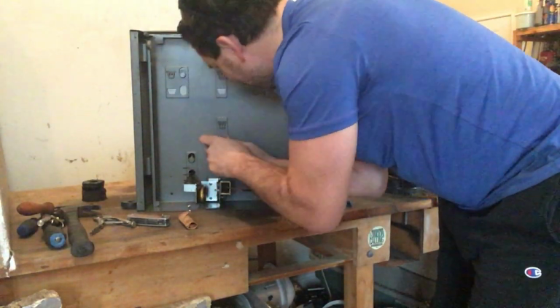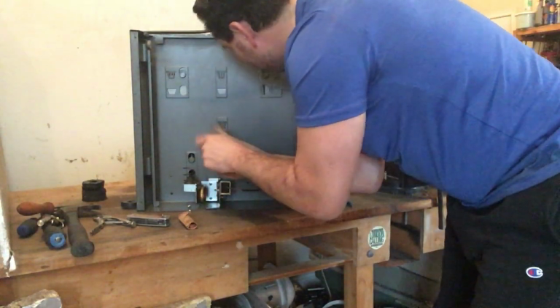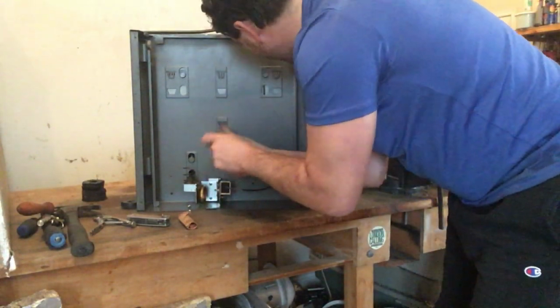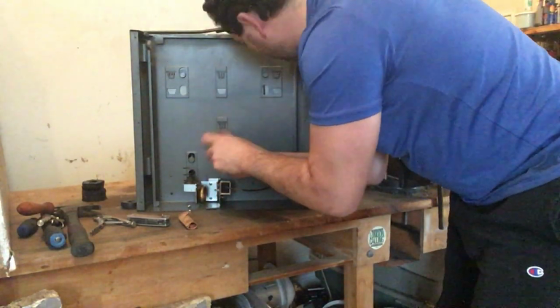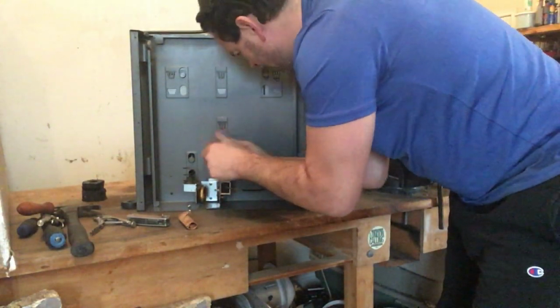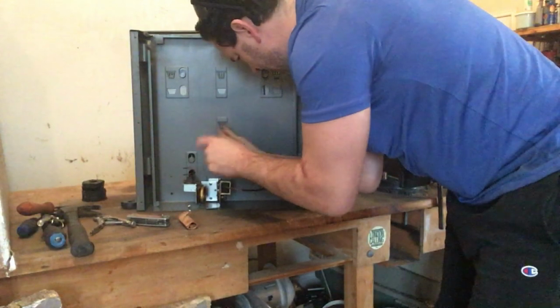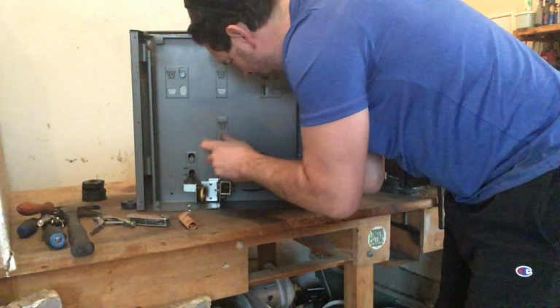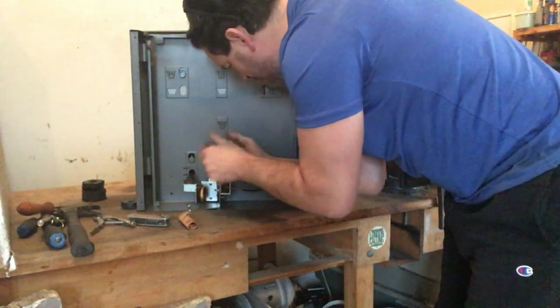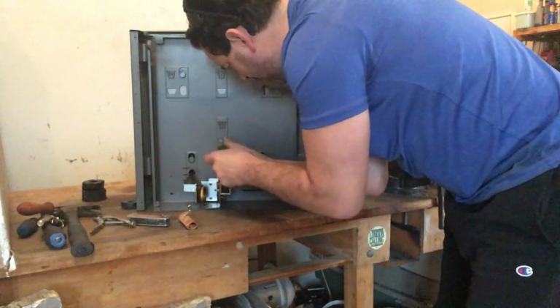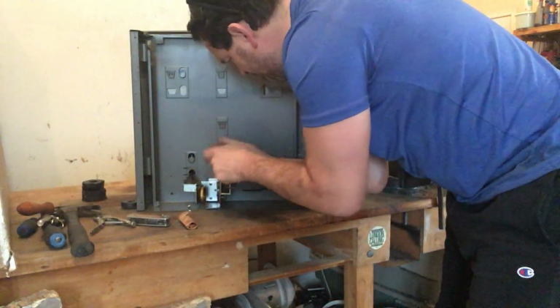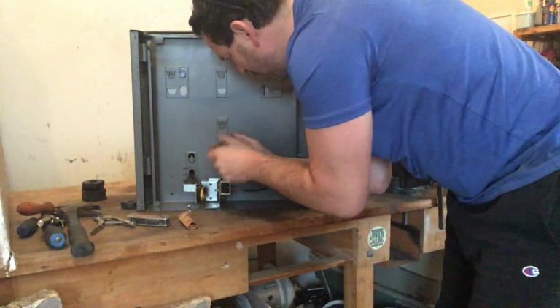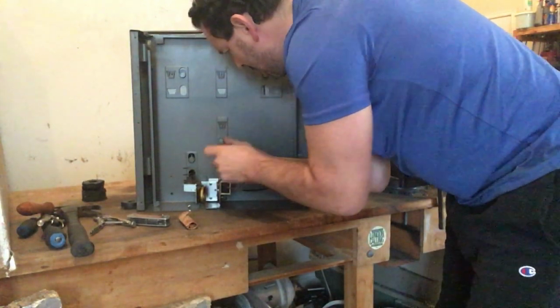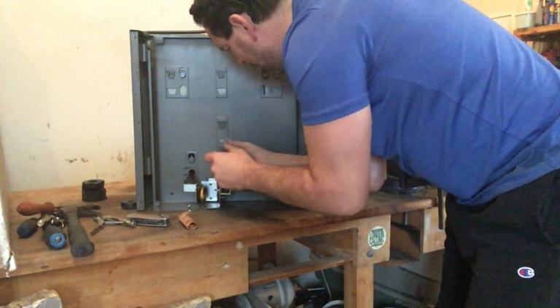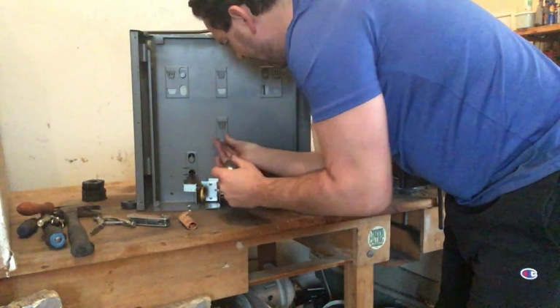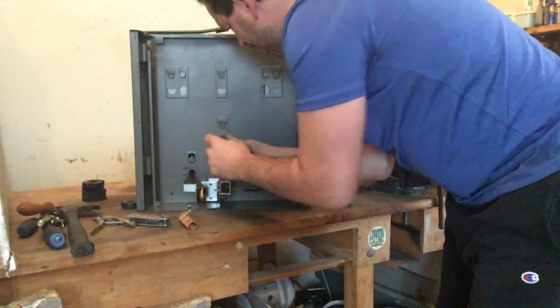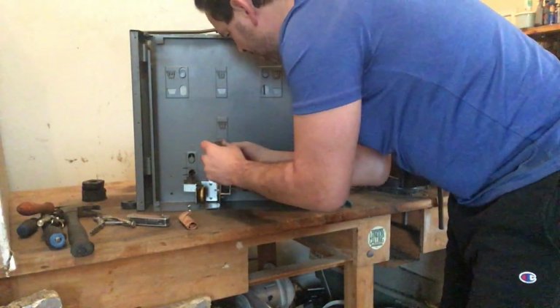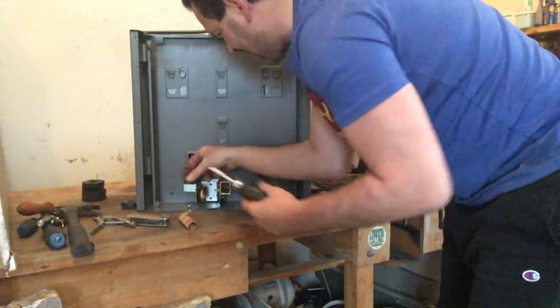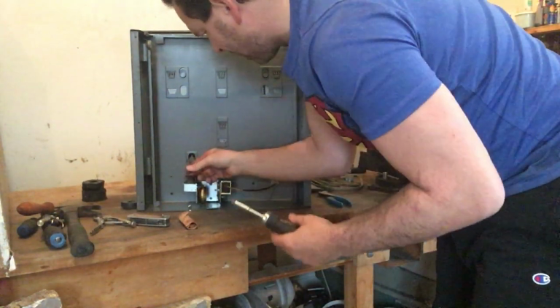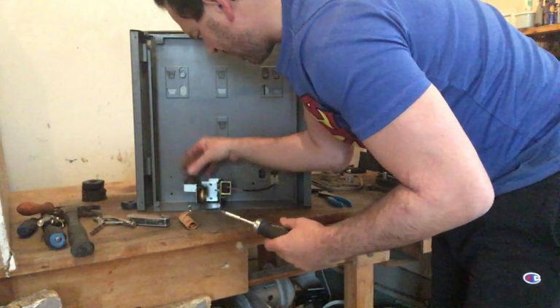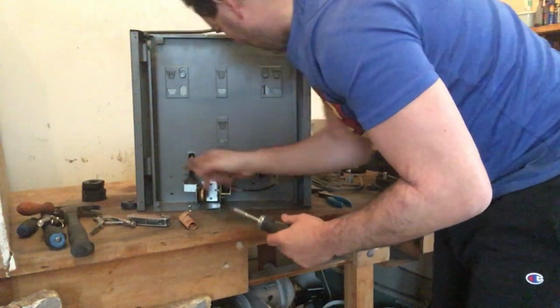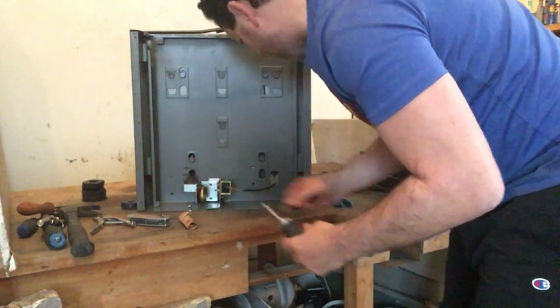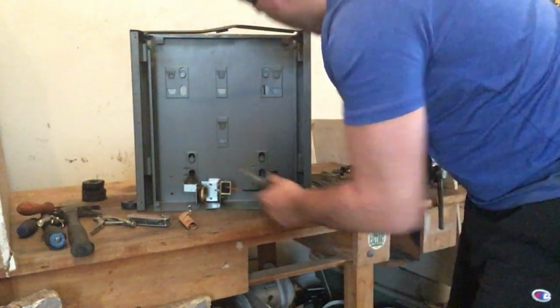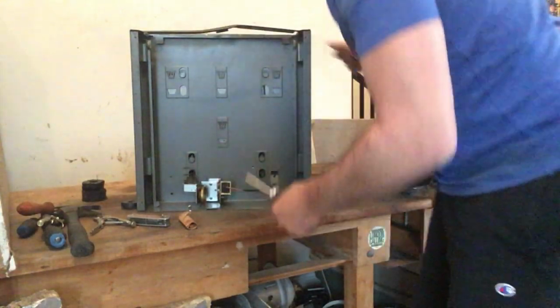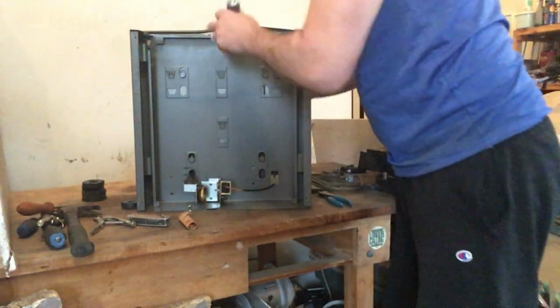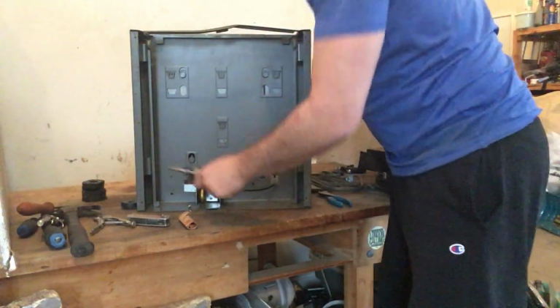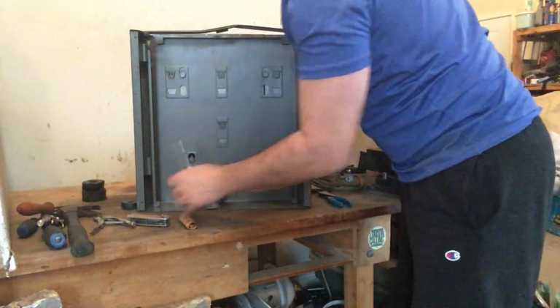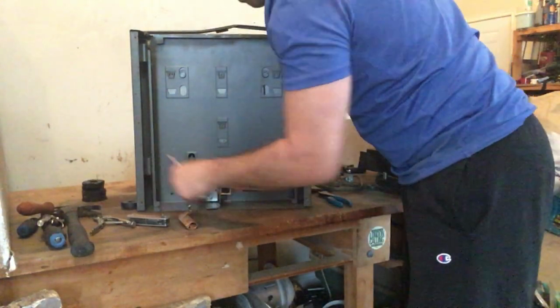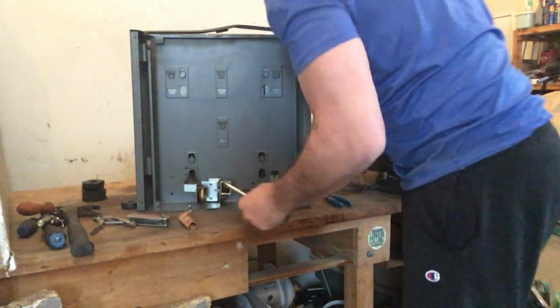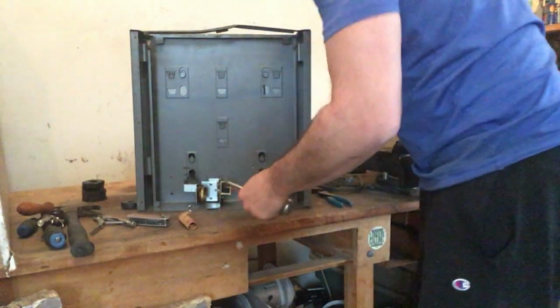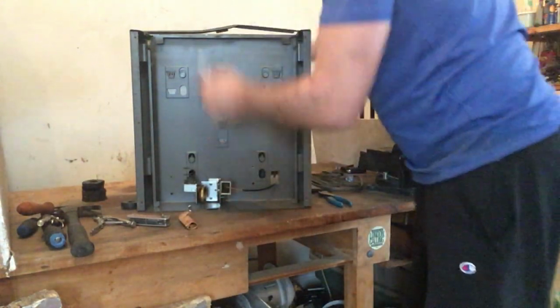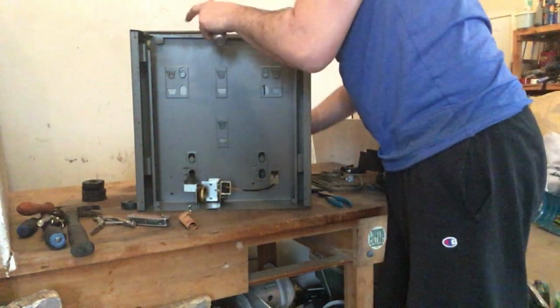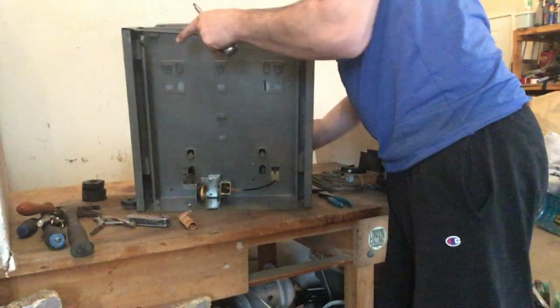Inside, all of these screws that I'm taking apart are going to go into my tin. These springs are also going to go into tin because they are magnetic as well.